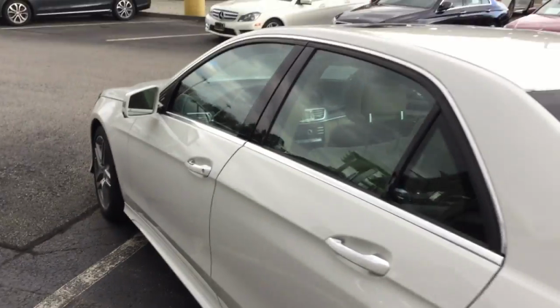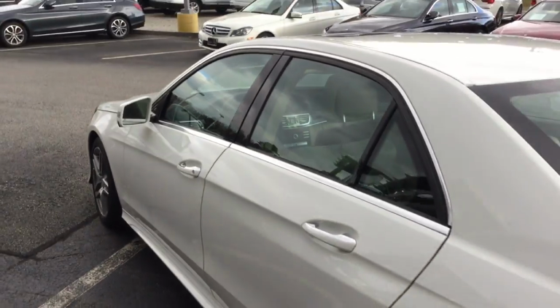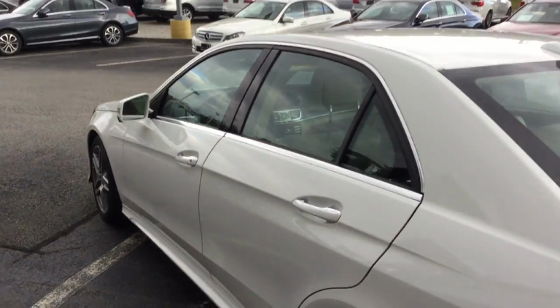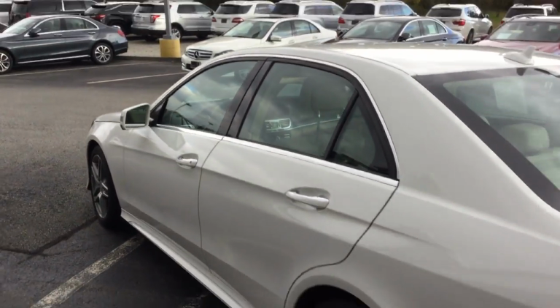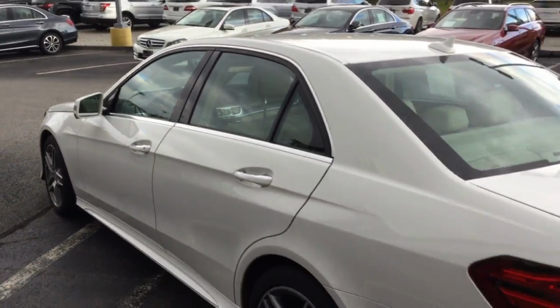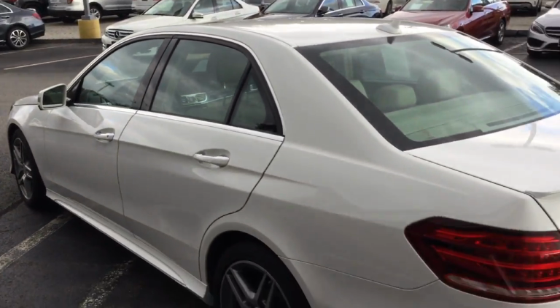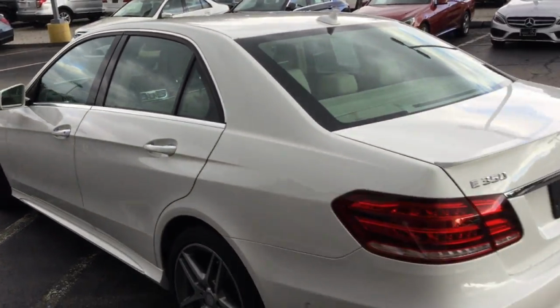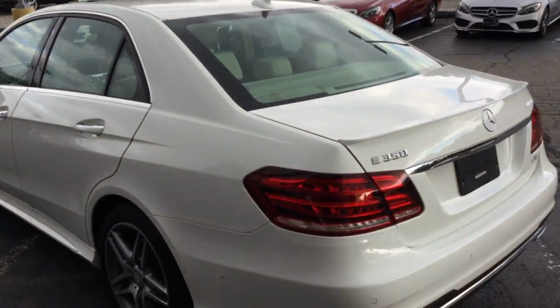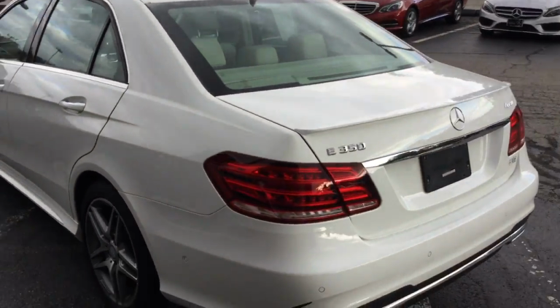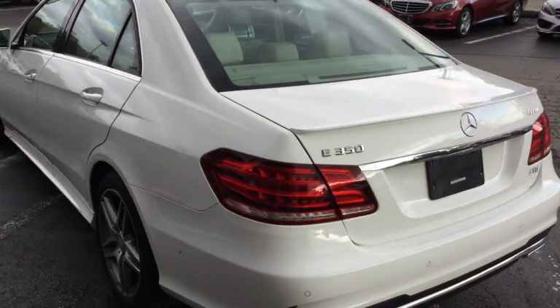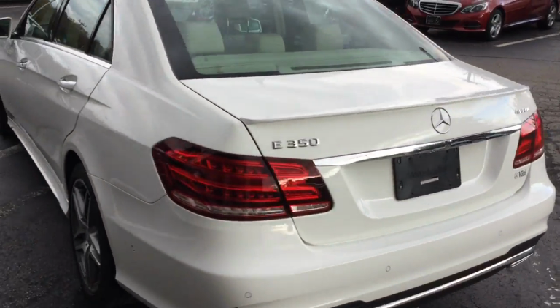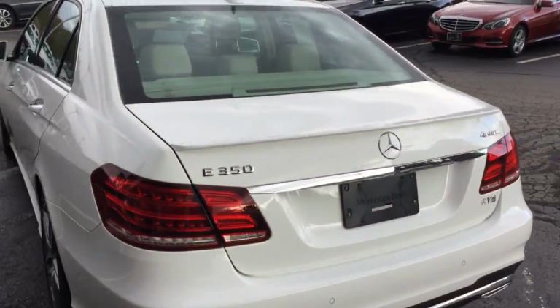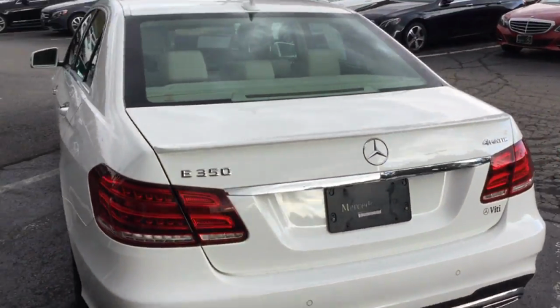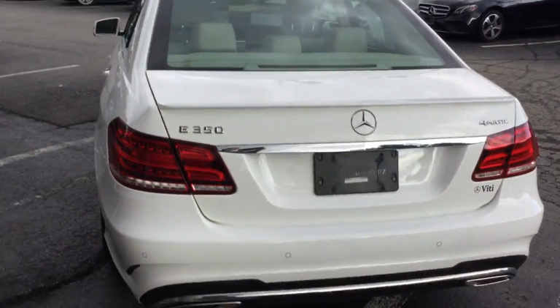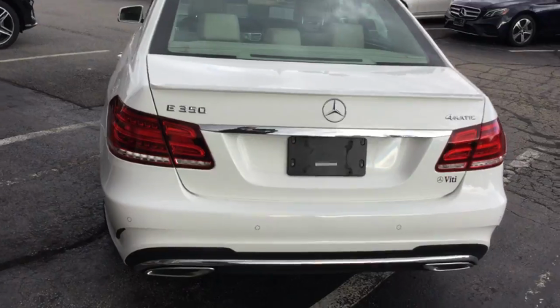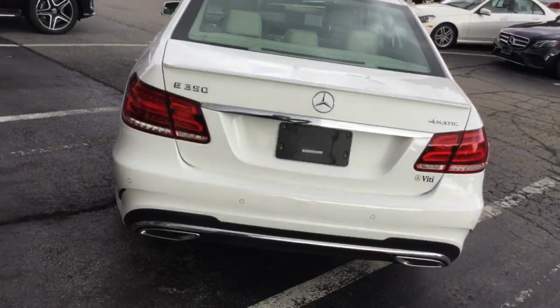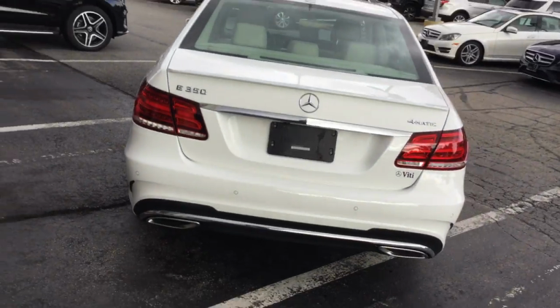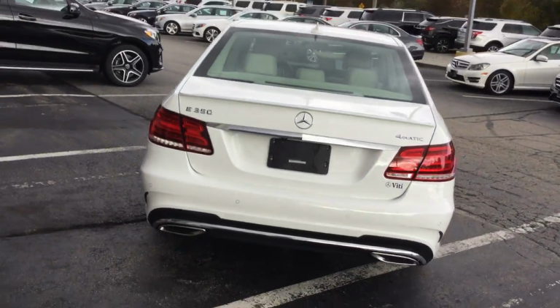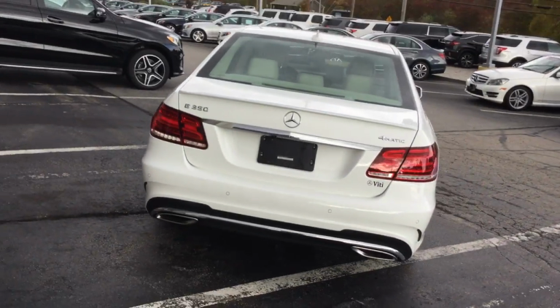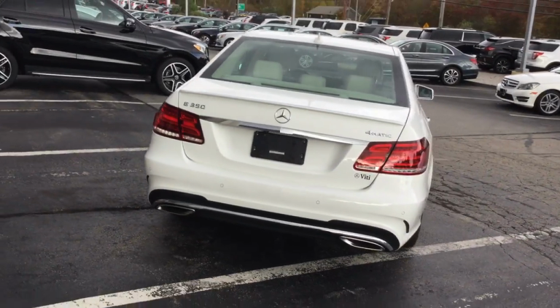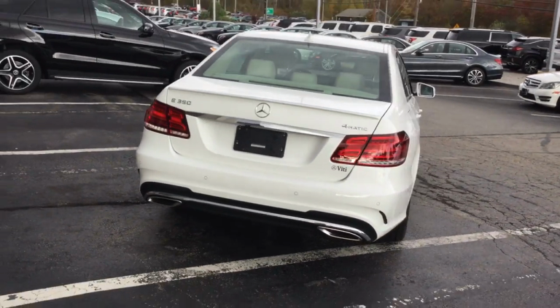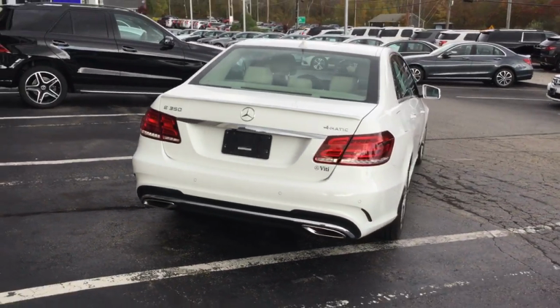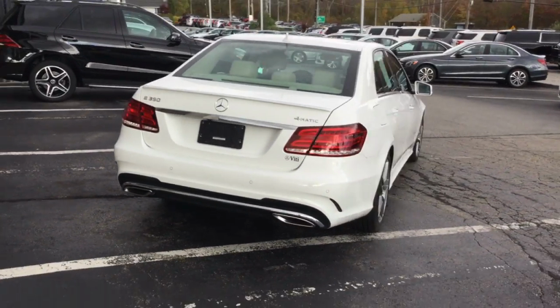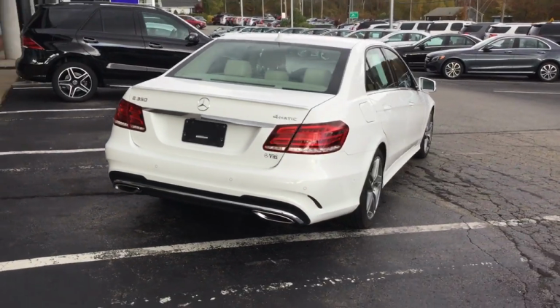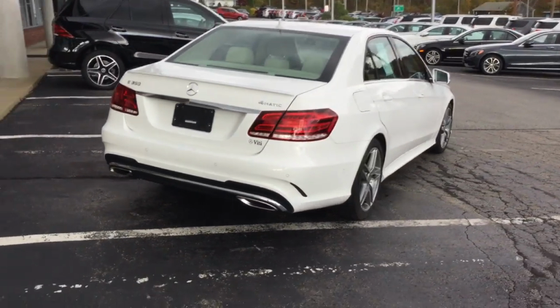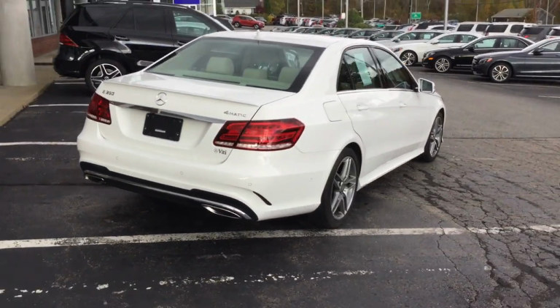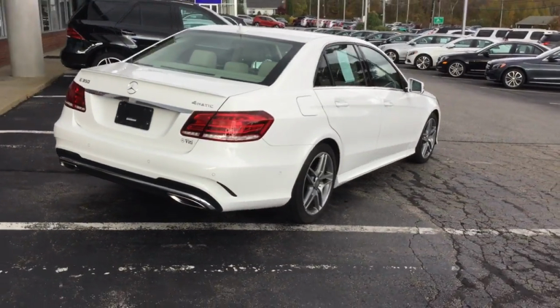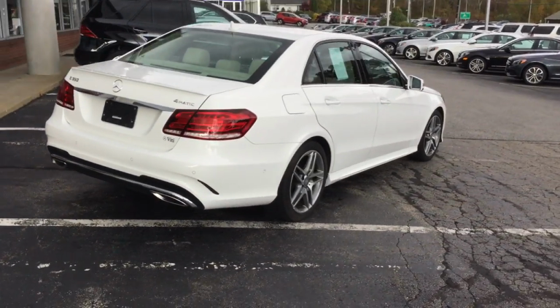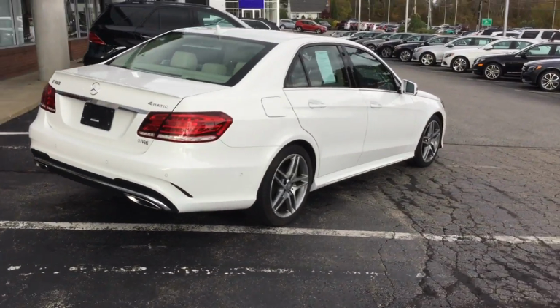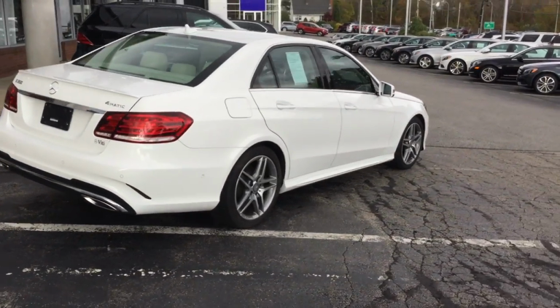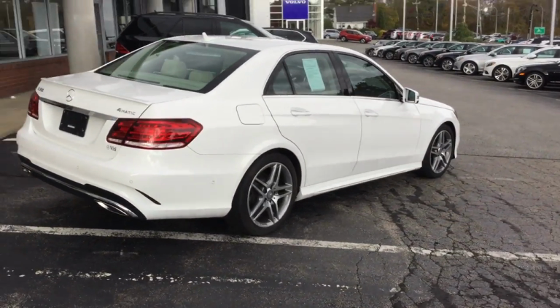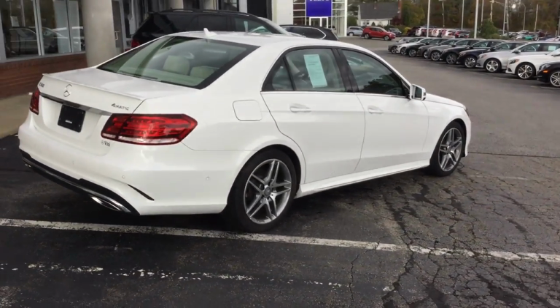We'd love to show you the vehicle. Please feel free to come by or give us a call. We'd even be happy to bring the vehicle to you. Thank you.